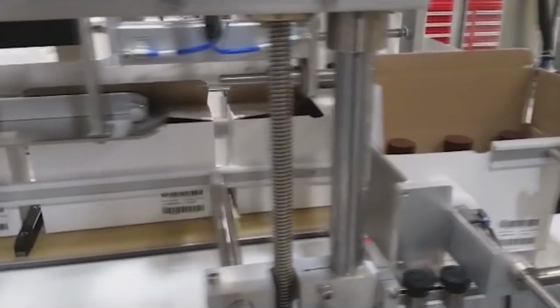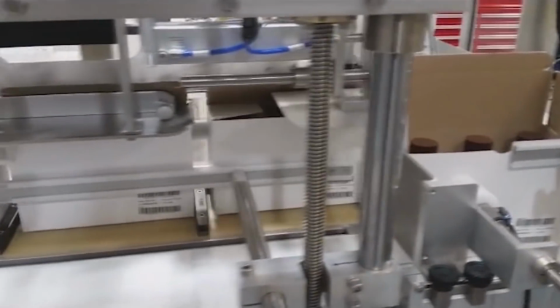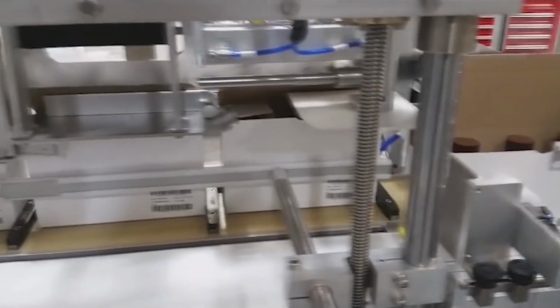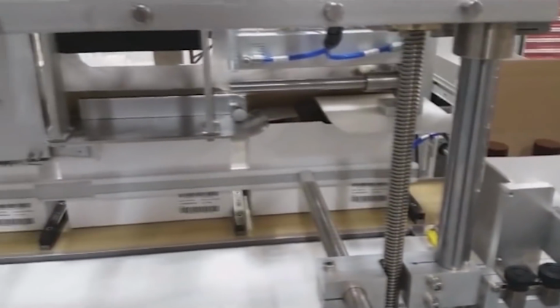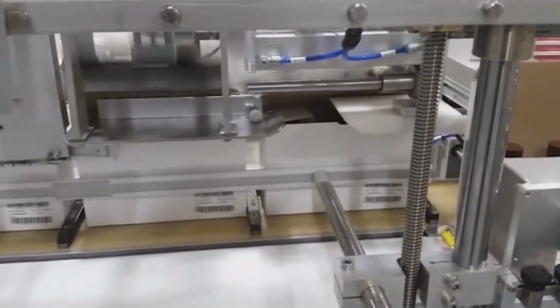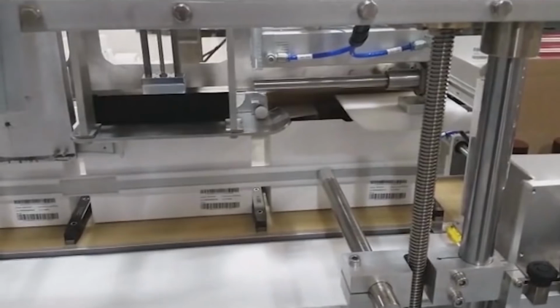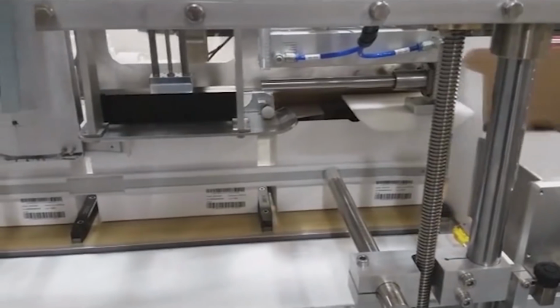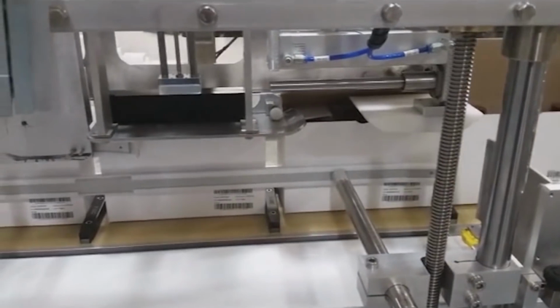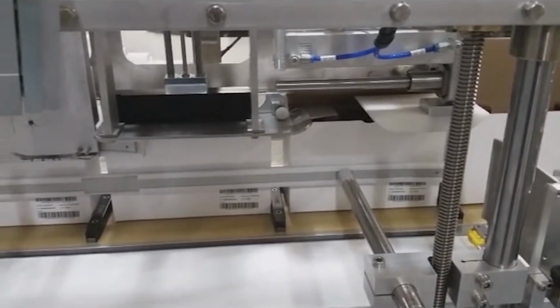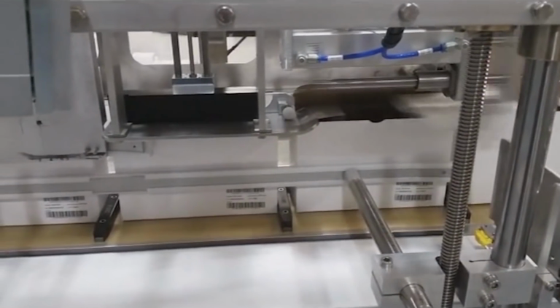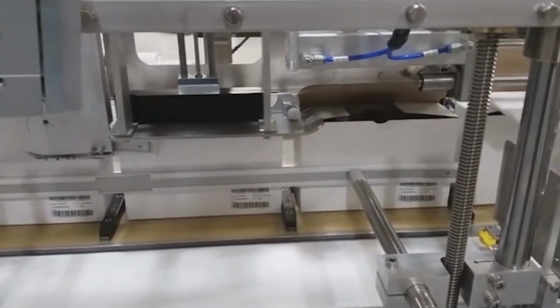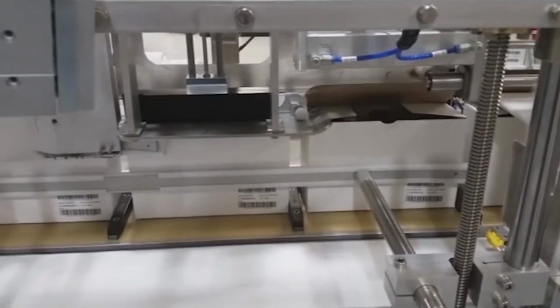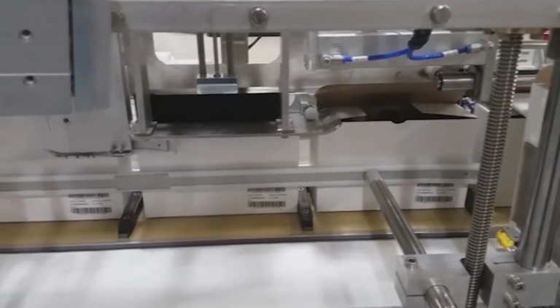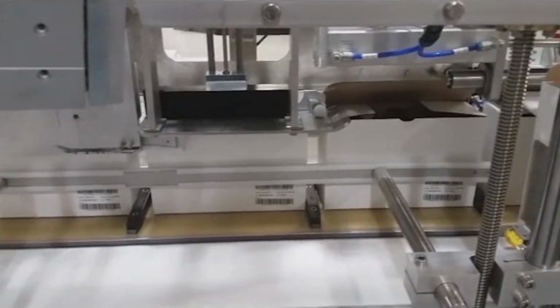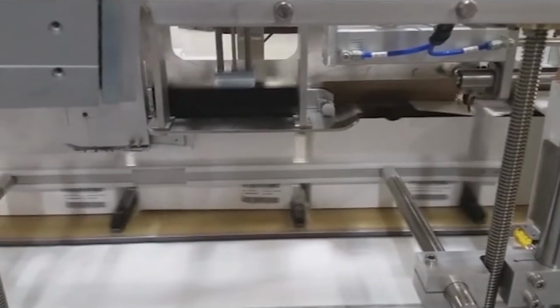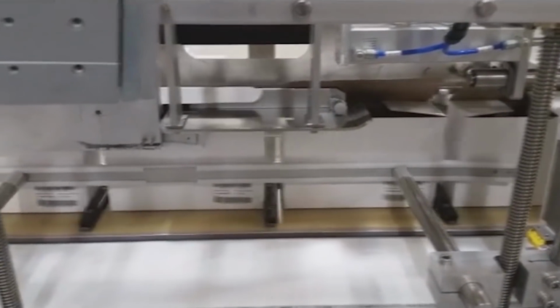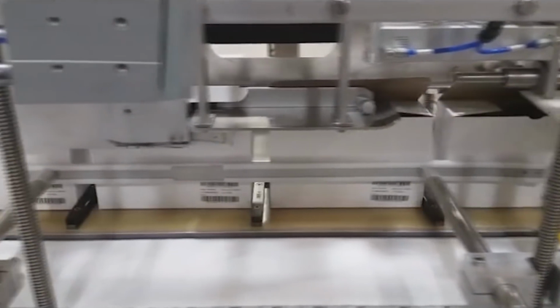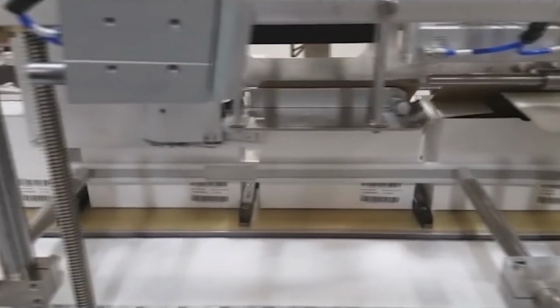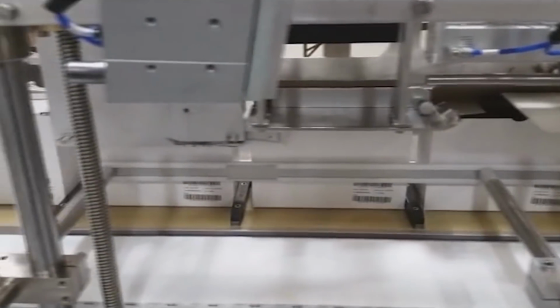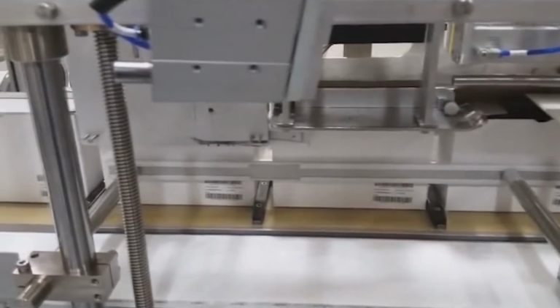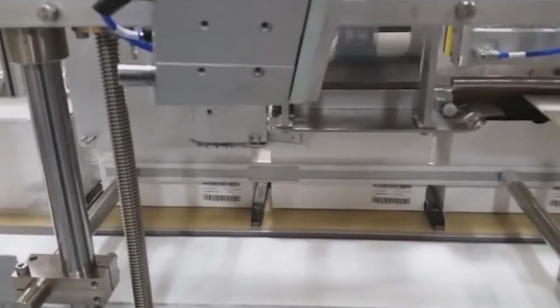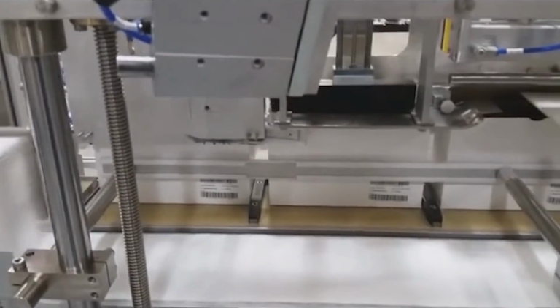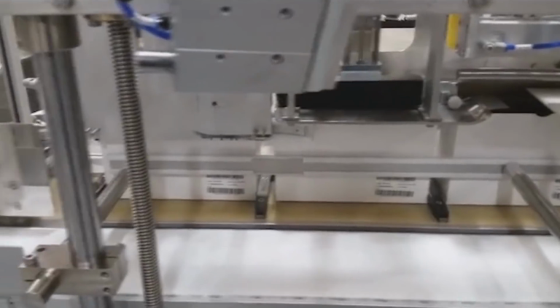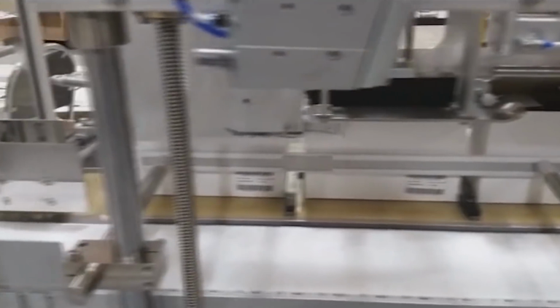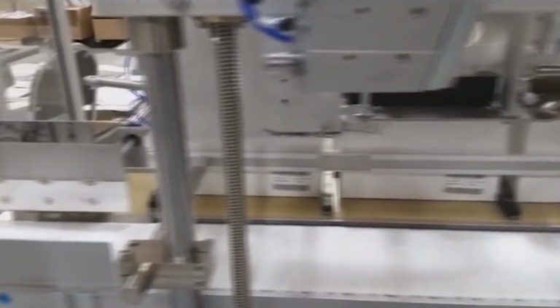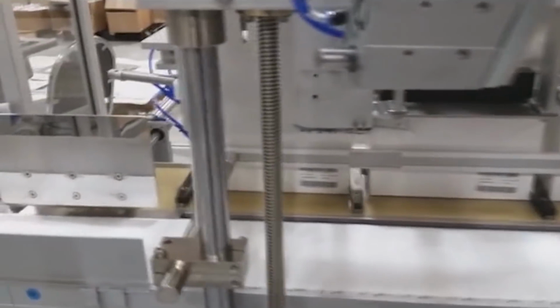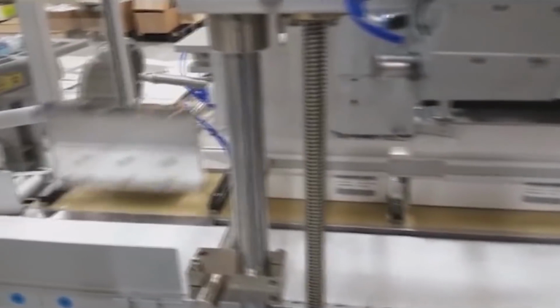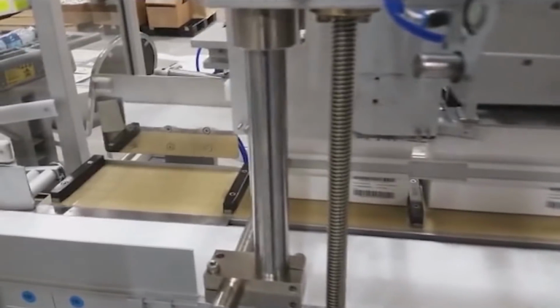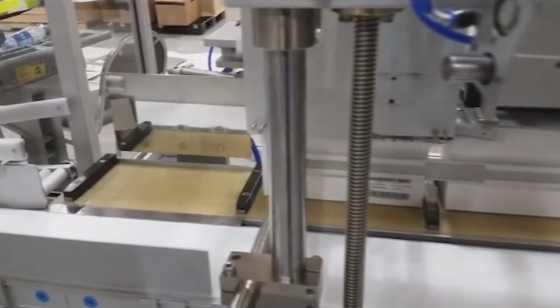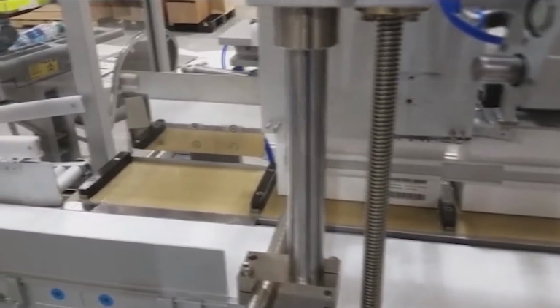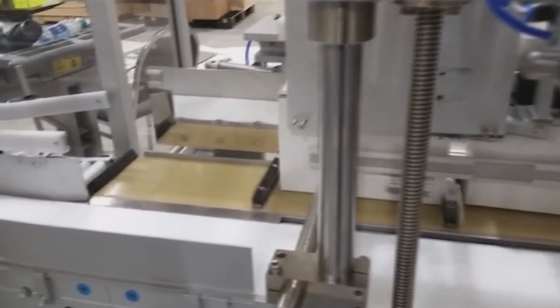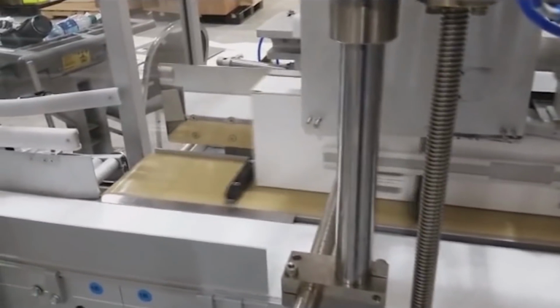Finally, a FANUC M710IC-50H robot with ESS Technologies-designed vacuum end-of-arm tool palletizes the labeled cartons.